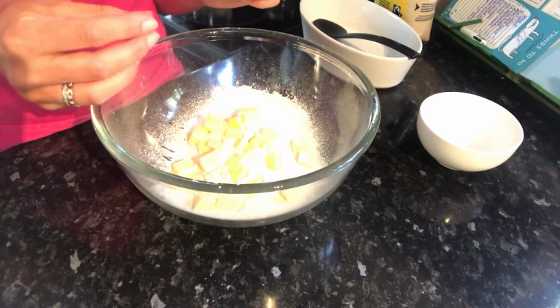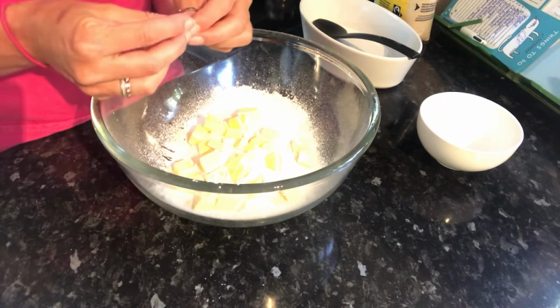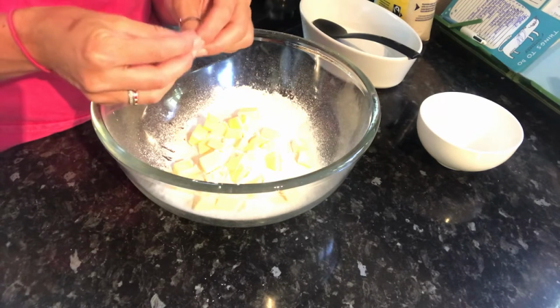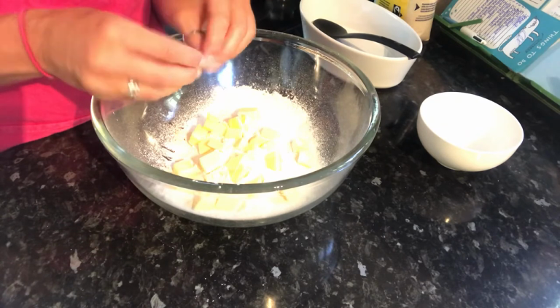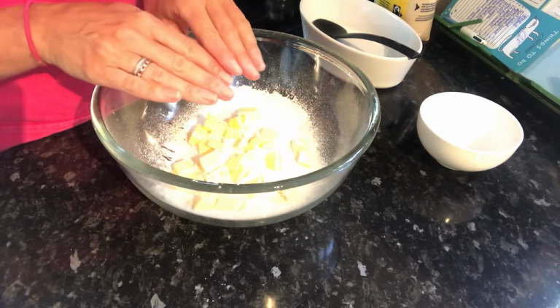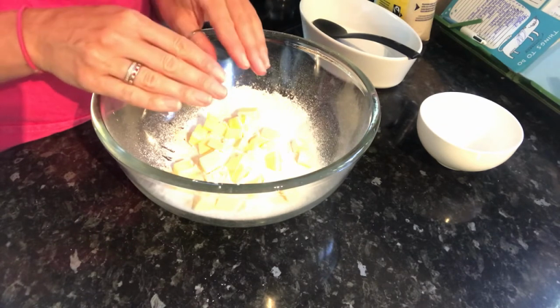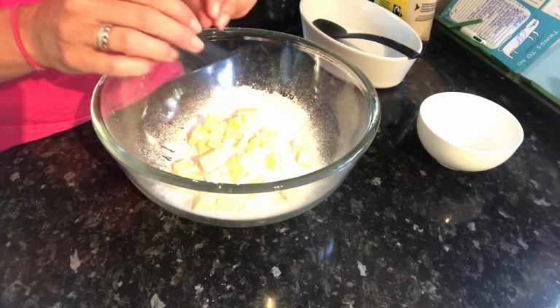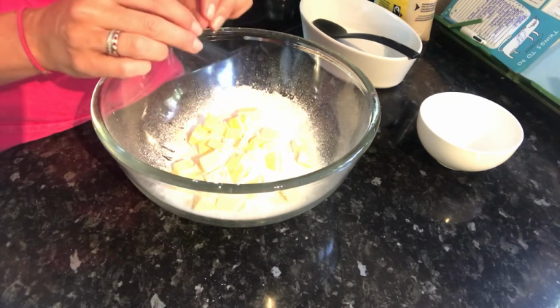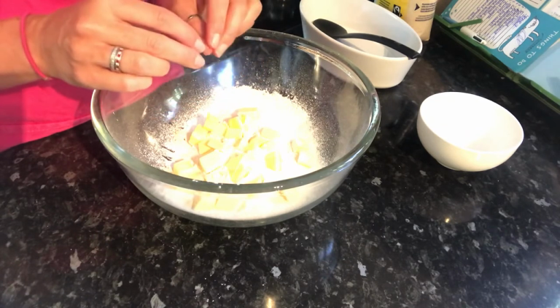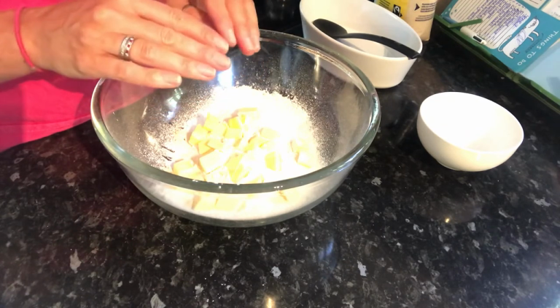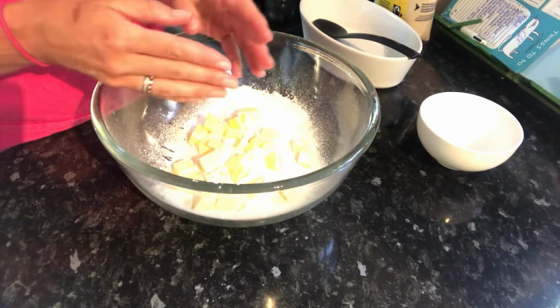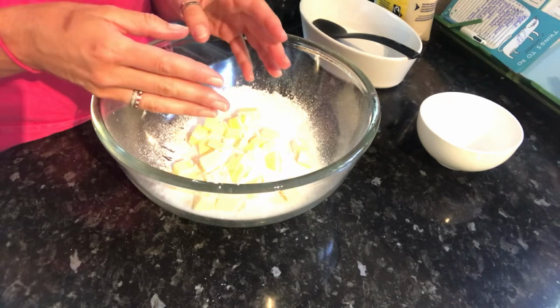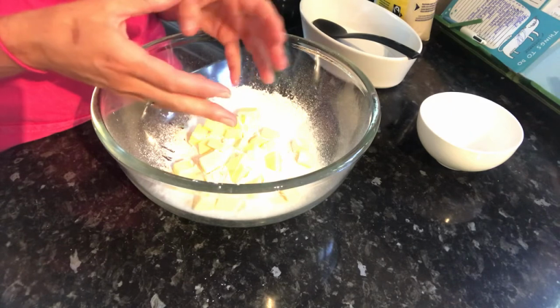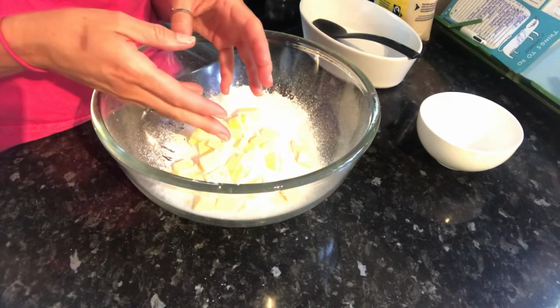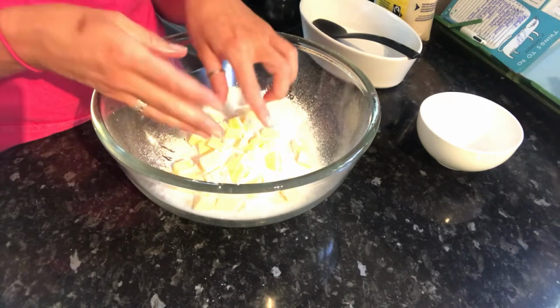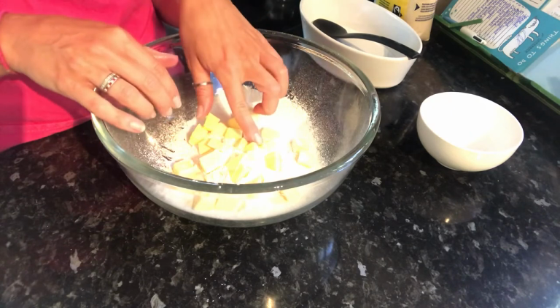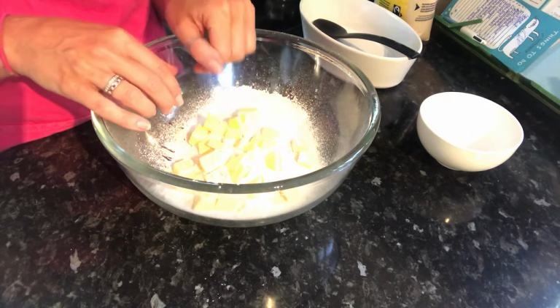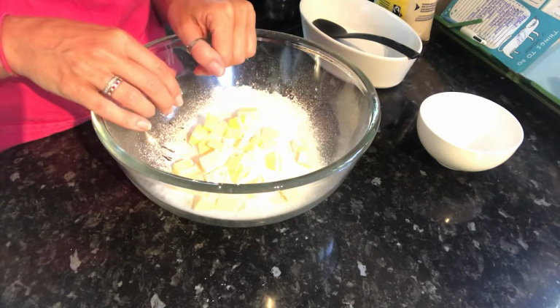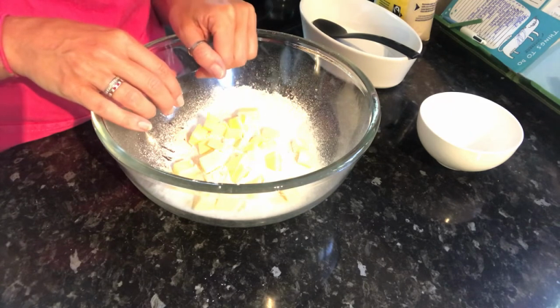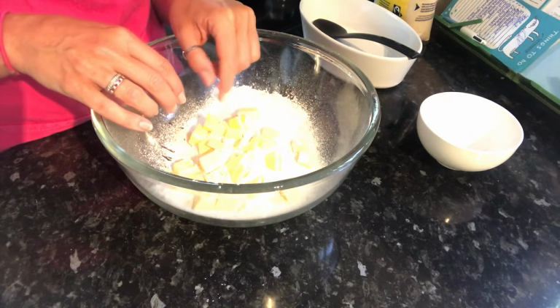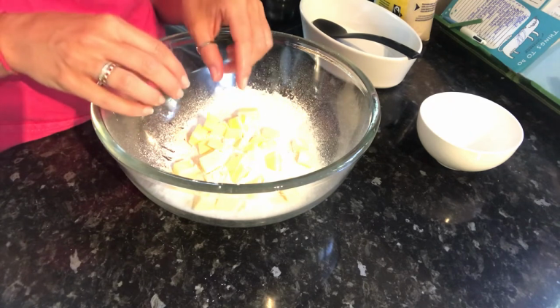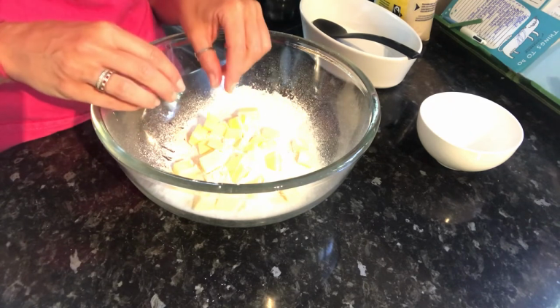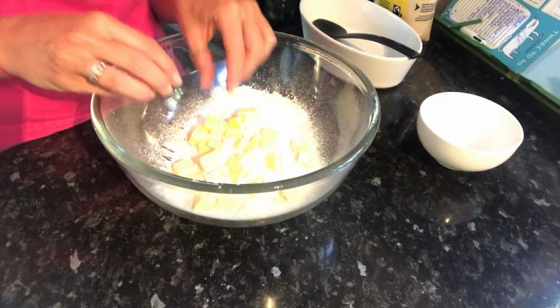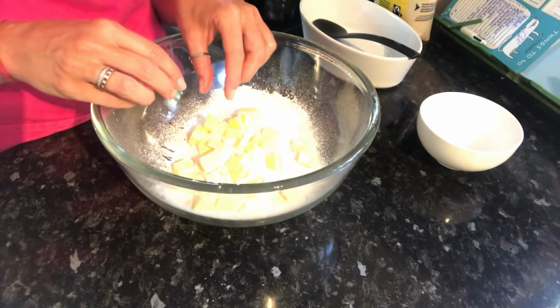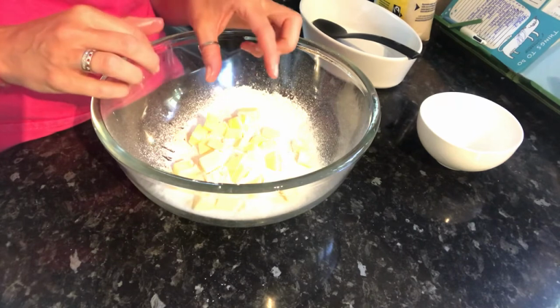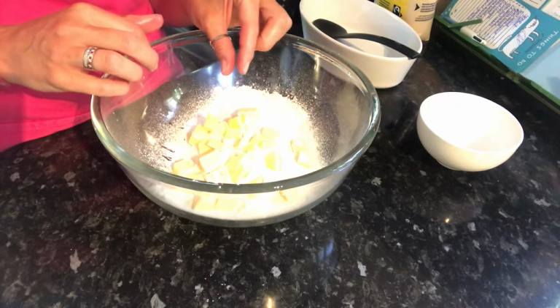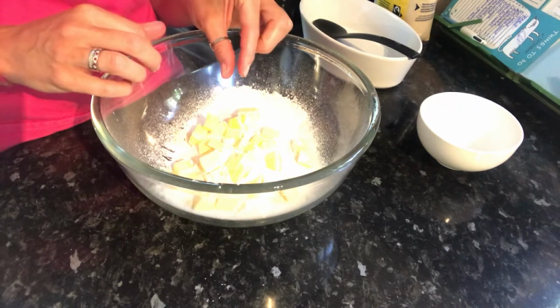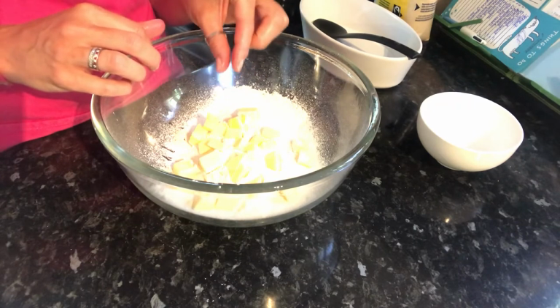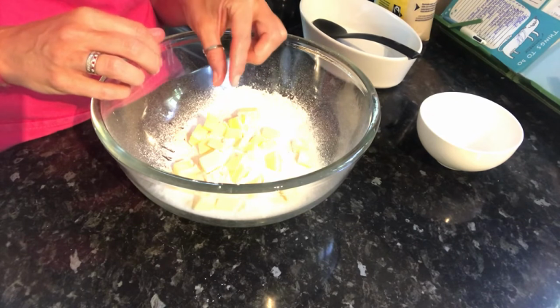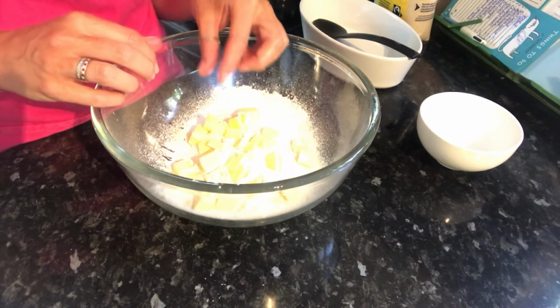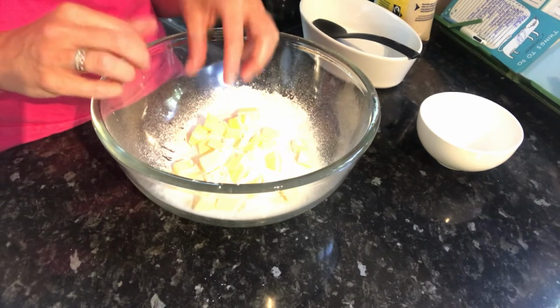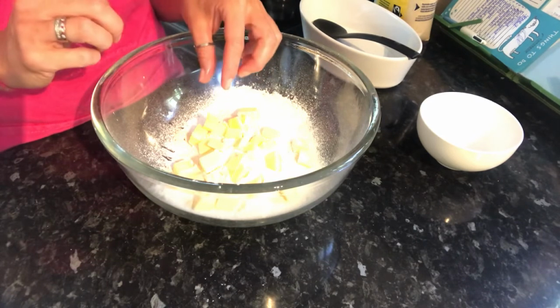By putting the waterproof coating on, it keeps the flour short. It doesn't allow it to expand because no water gets in. This is what we call the shortening process — we're keeping those gluten strands short to give that crumbly texture.